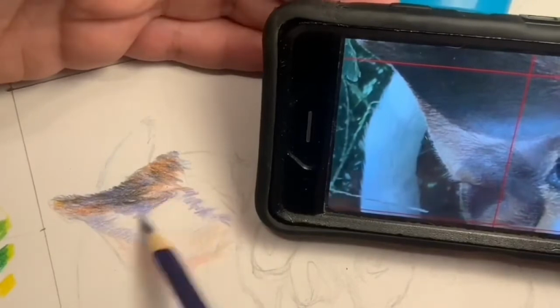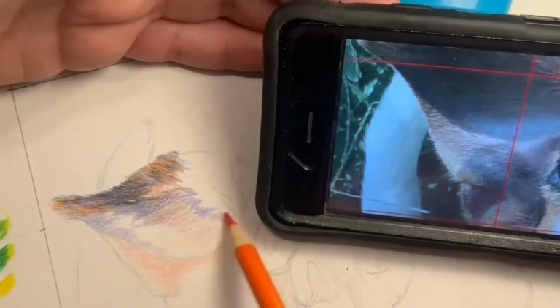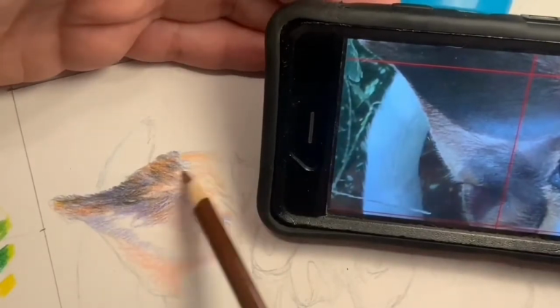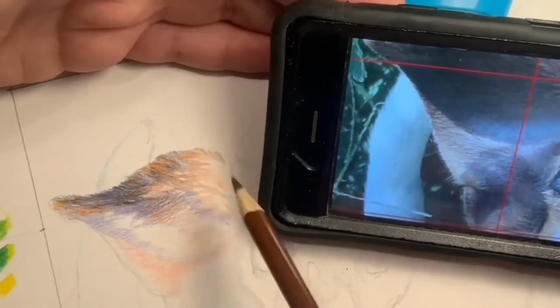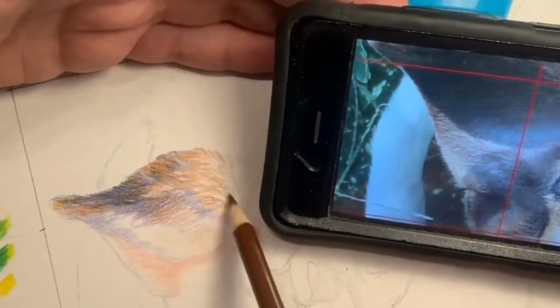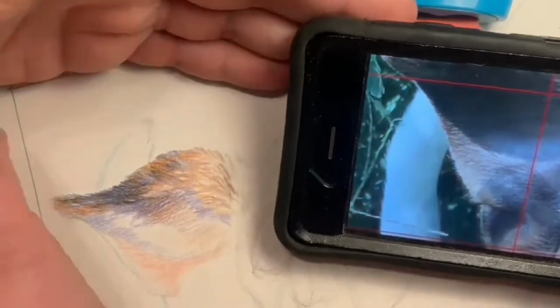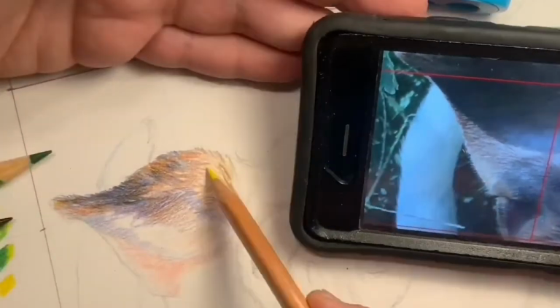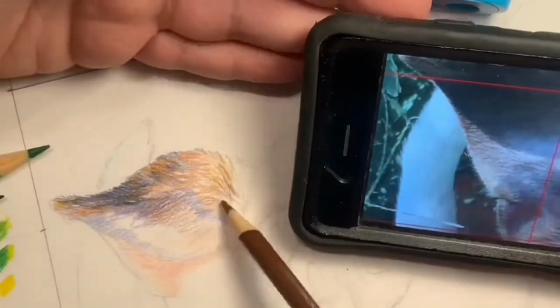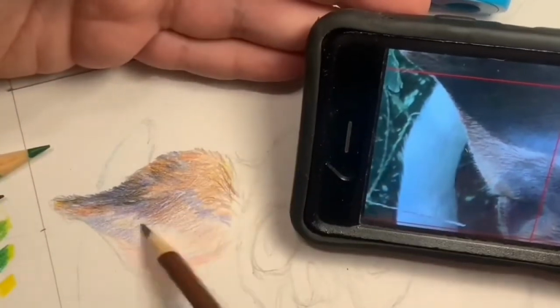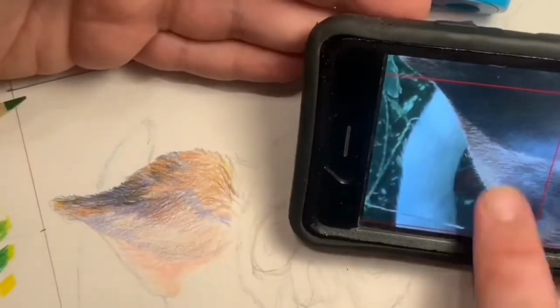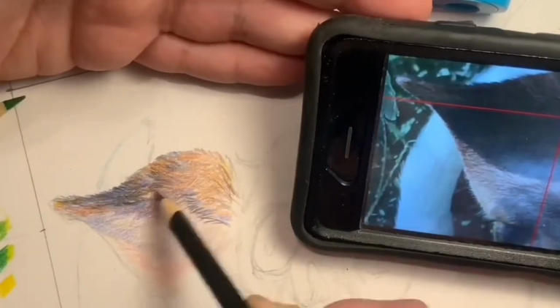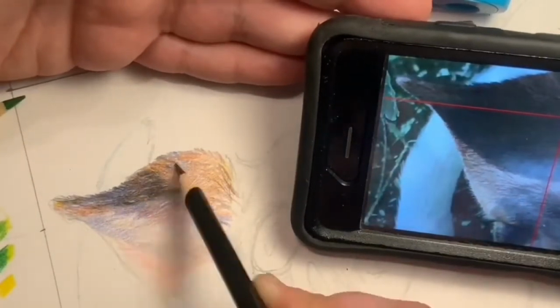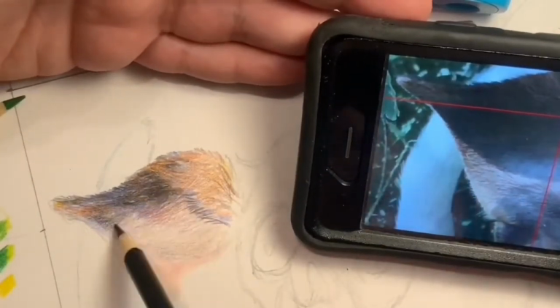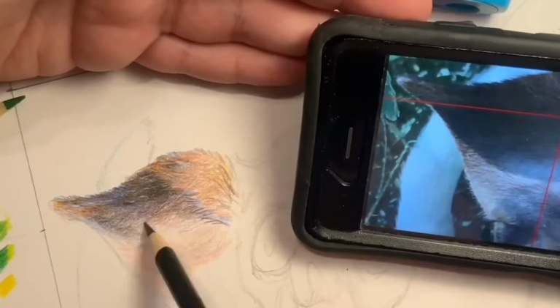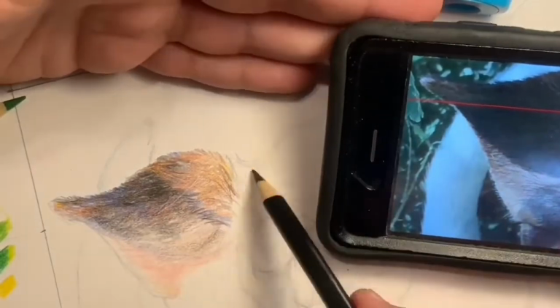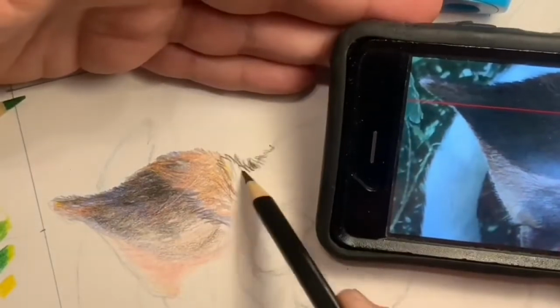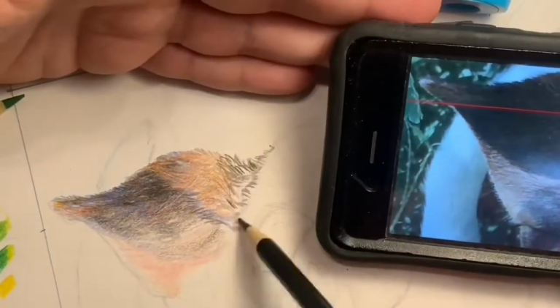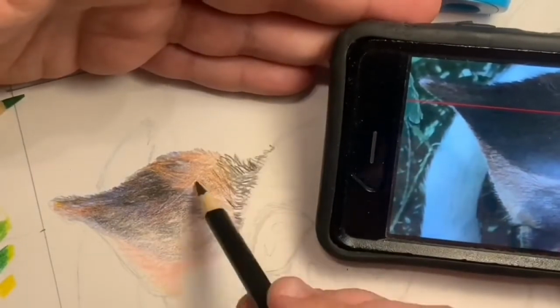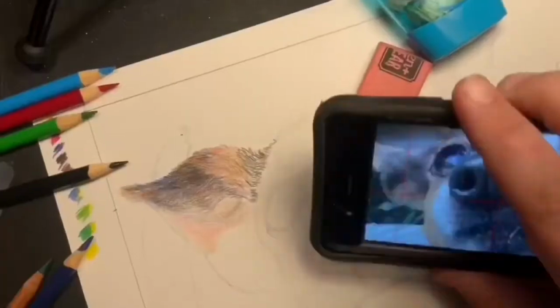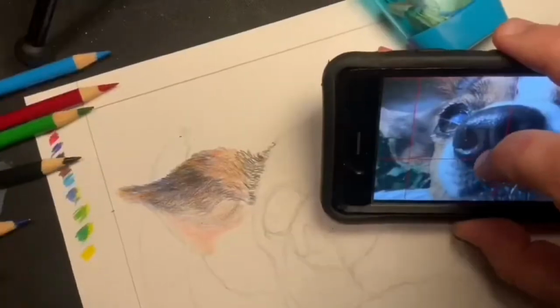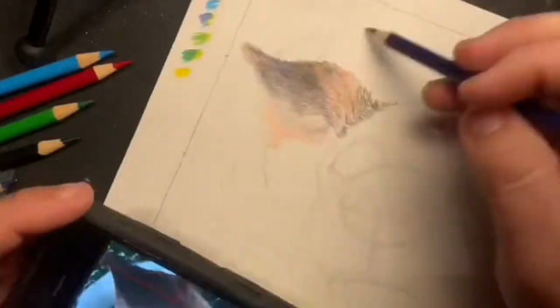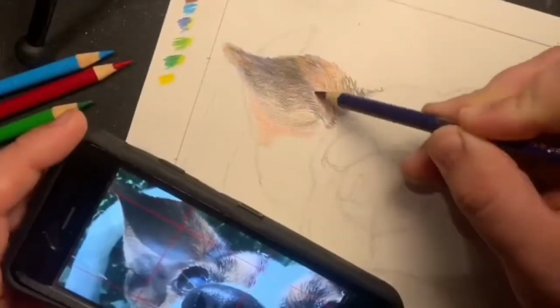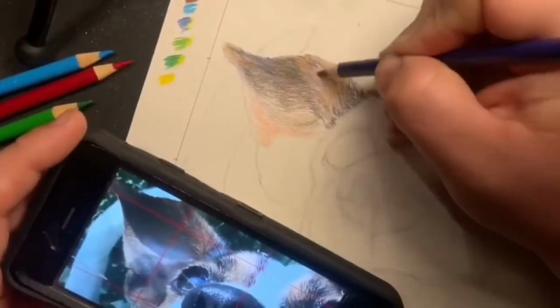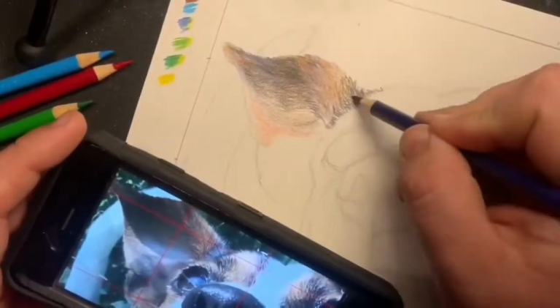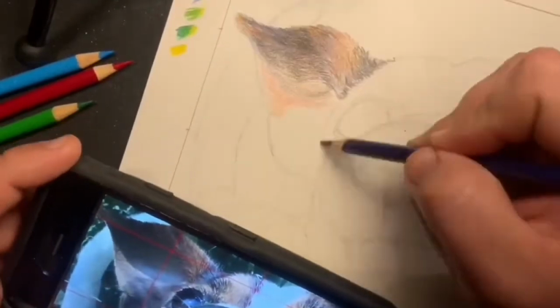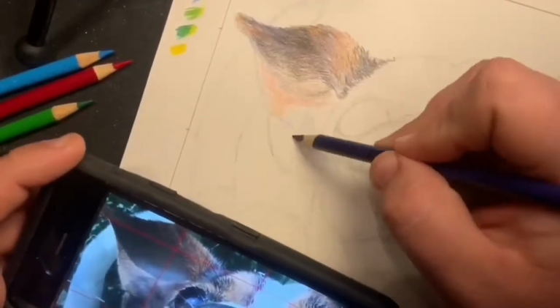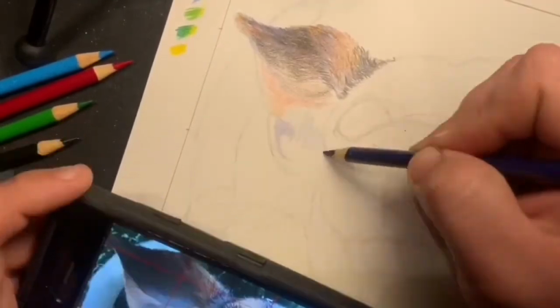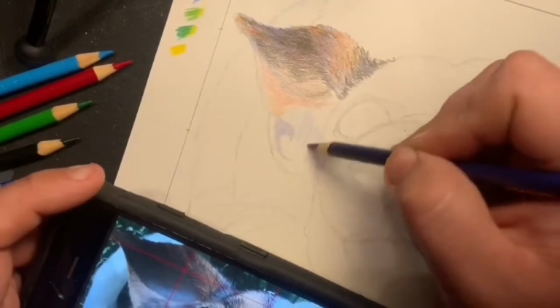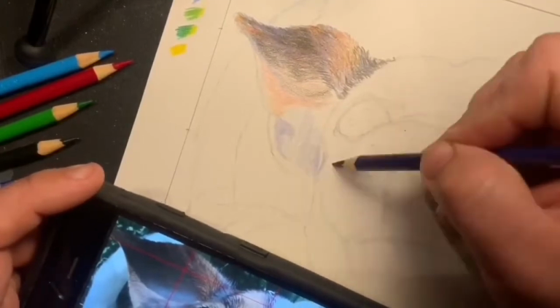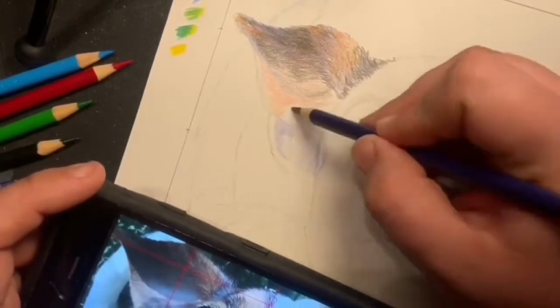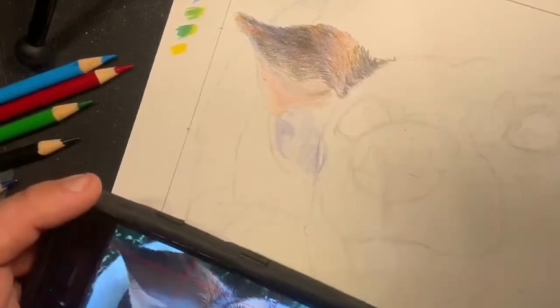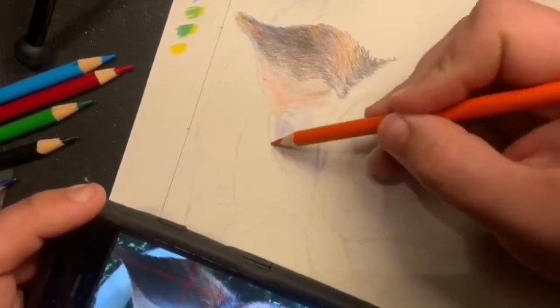I'm also doing what we call an underlaying color — that's where you're using unusual colors on the bottom and then layering more natural colors on top.